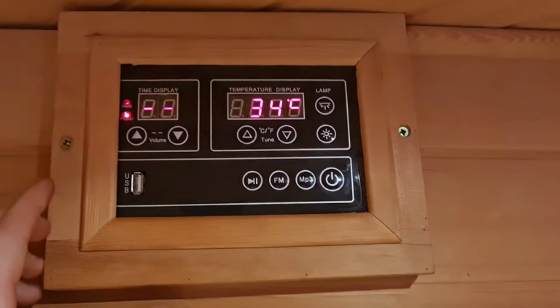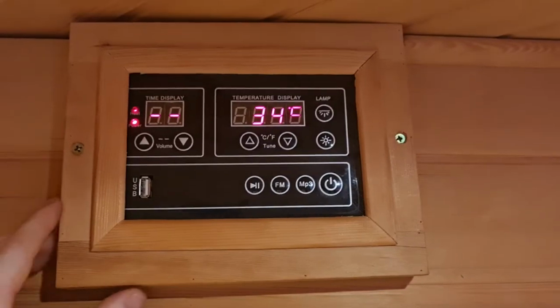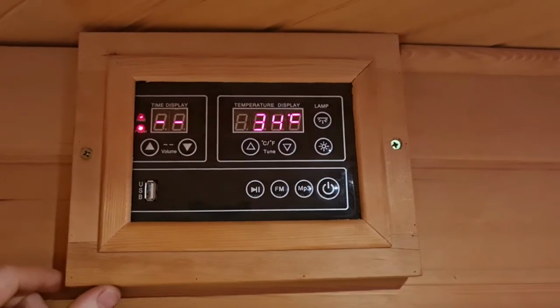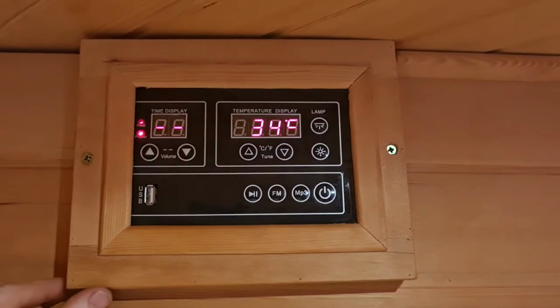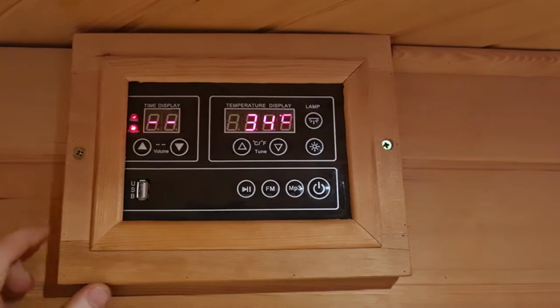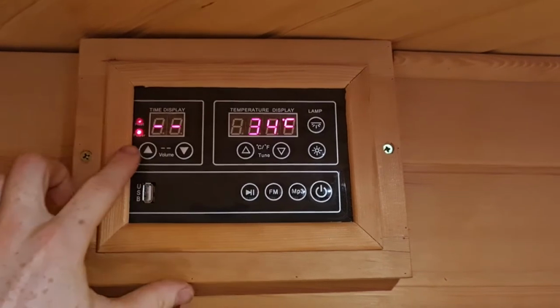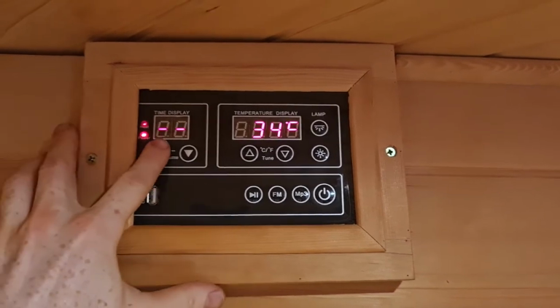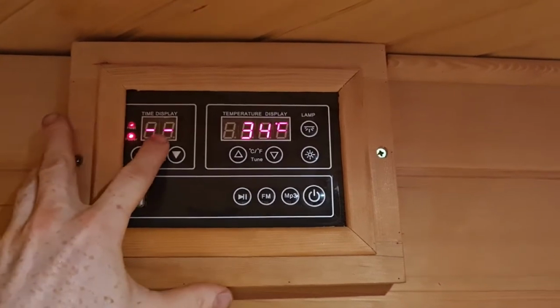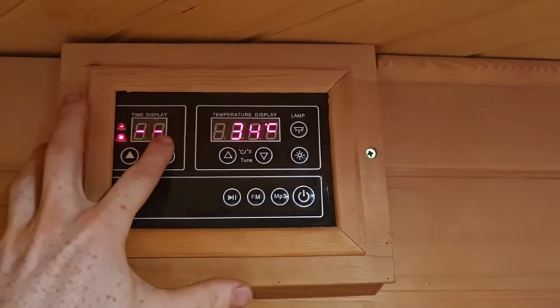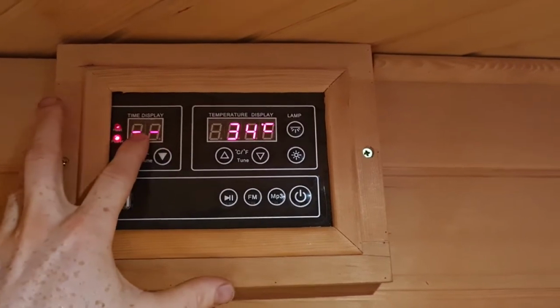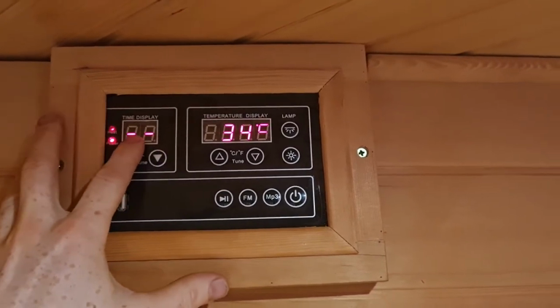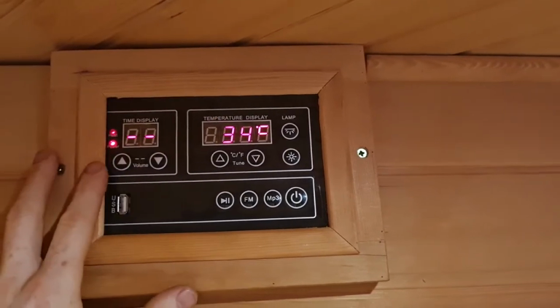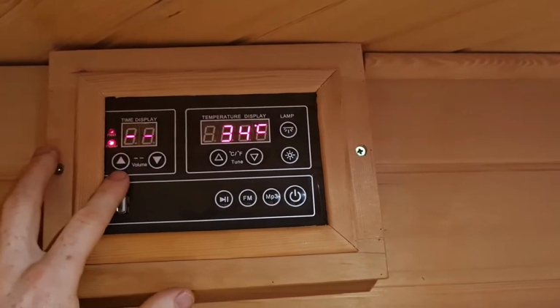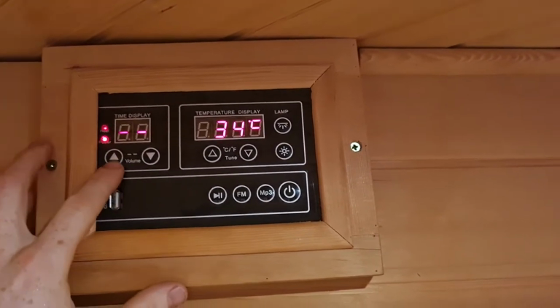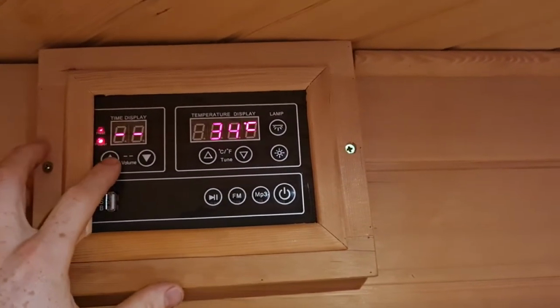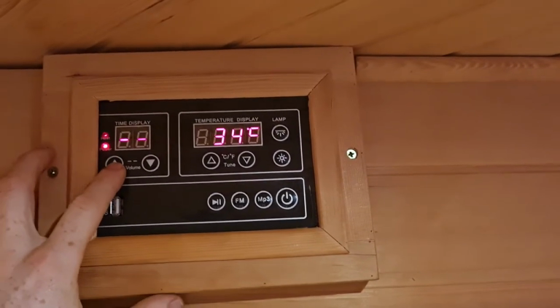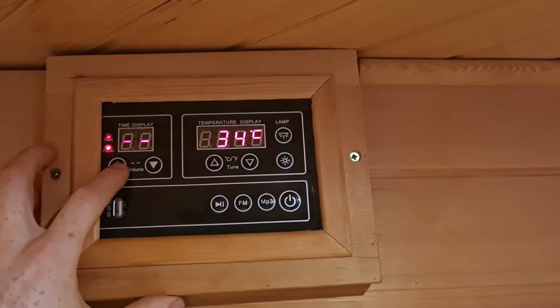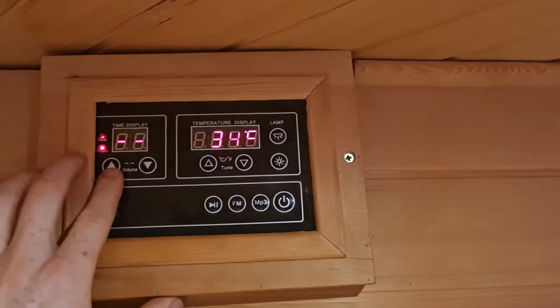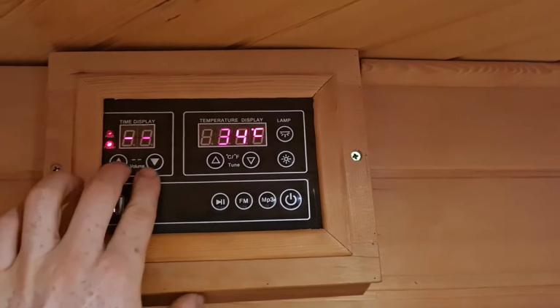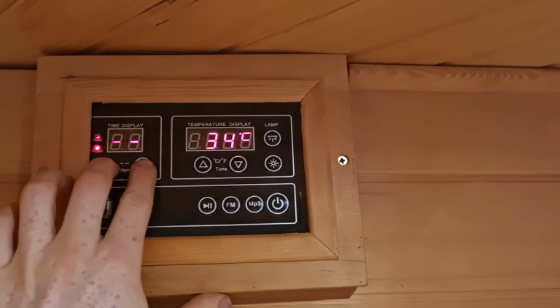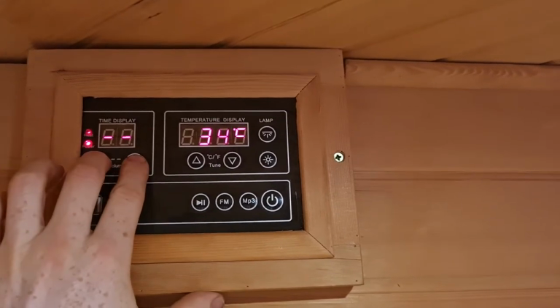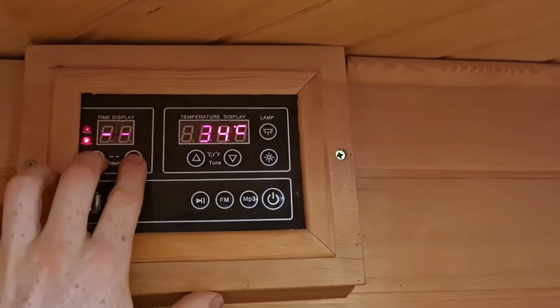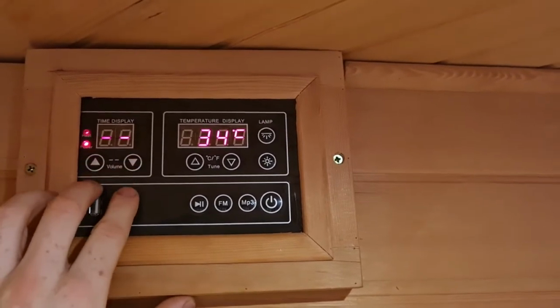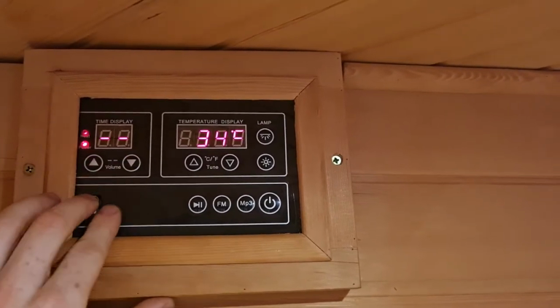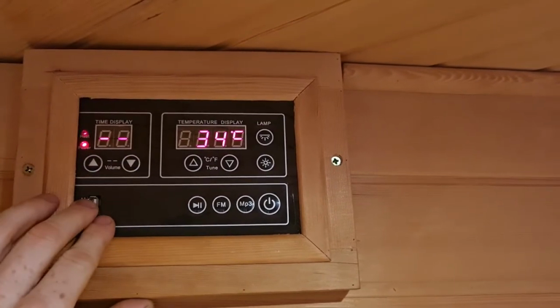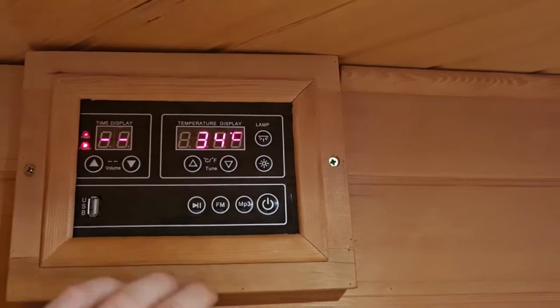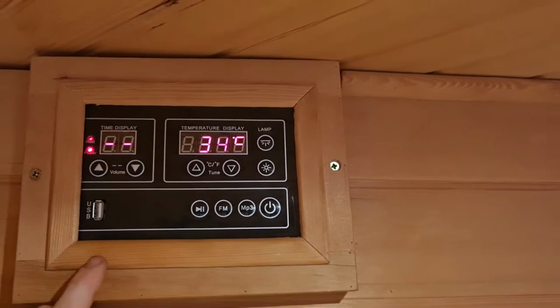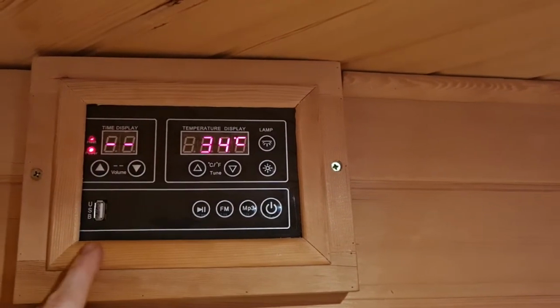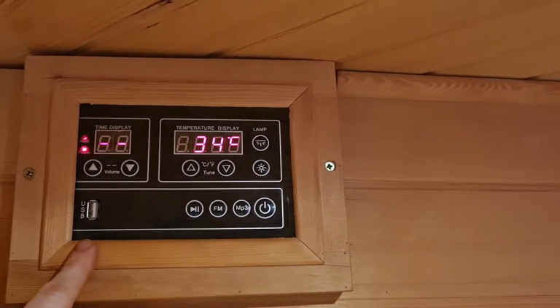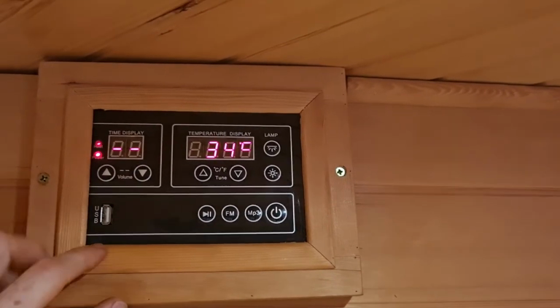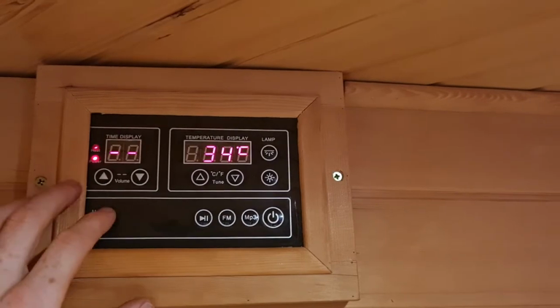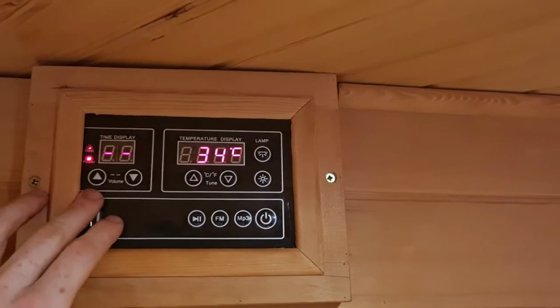At the moment when you turn it on you're likely to have two dashed lines on the time display. This will probably only happen the first time you switch it on, and once you've selected a time it will come back to that time each time you turn the sauna back on.